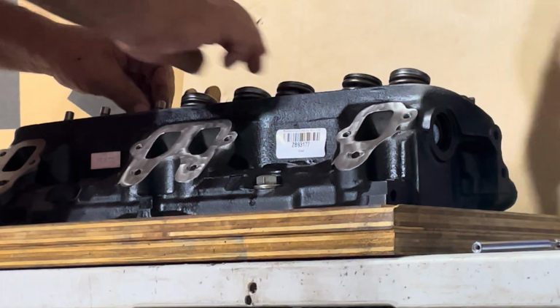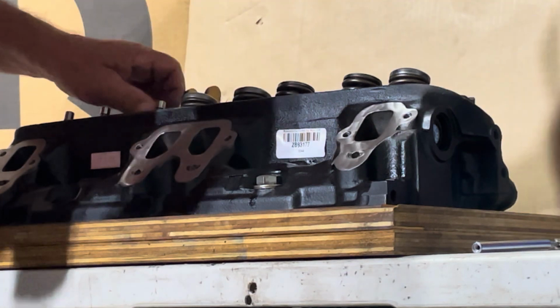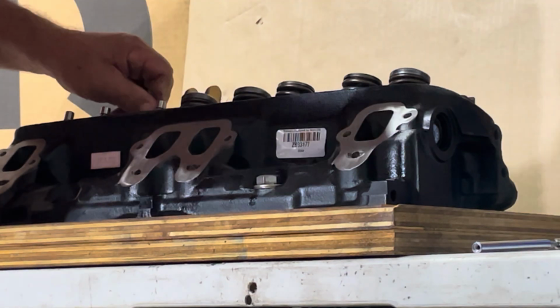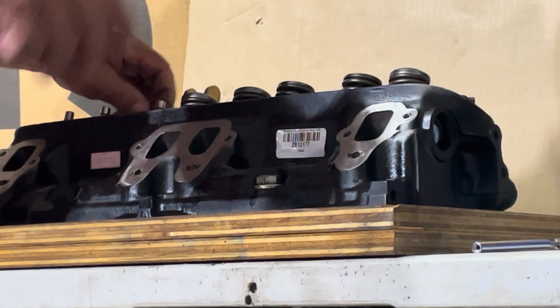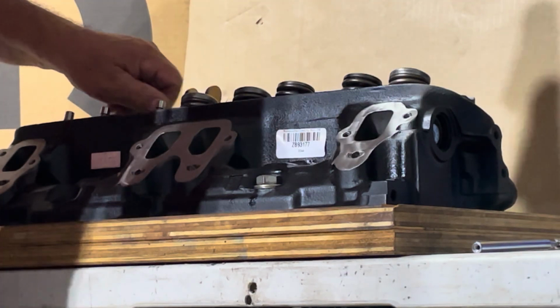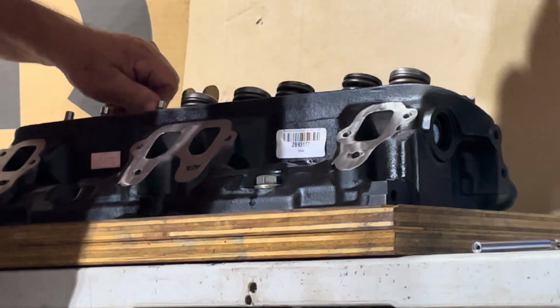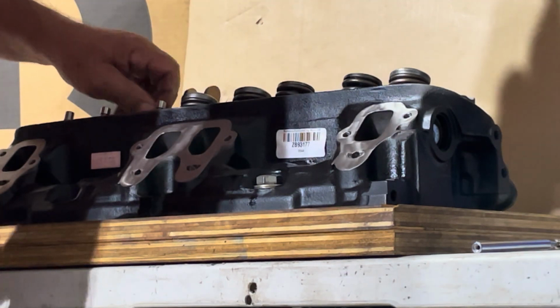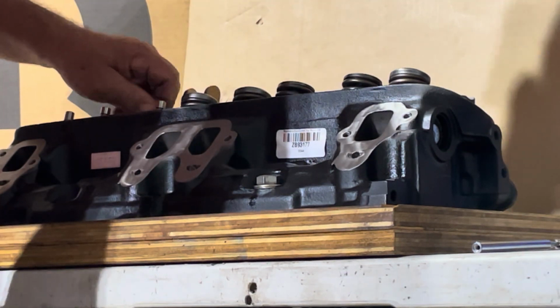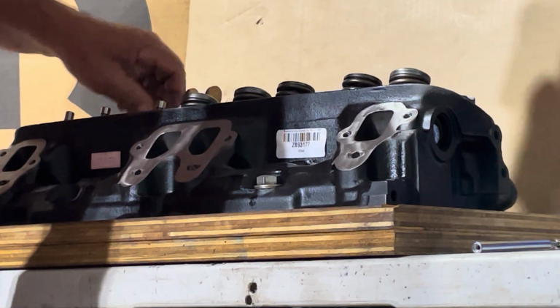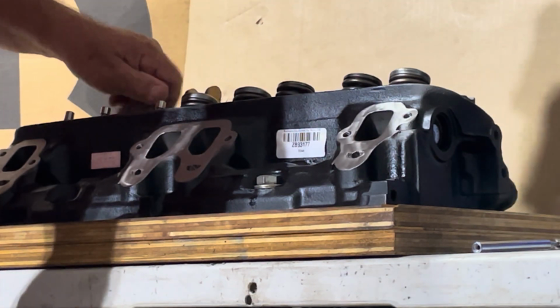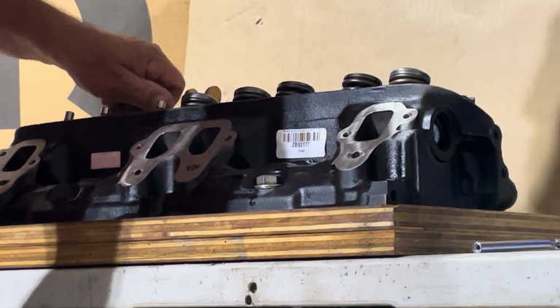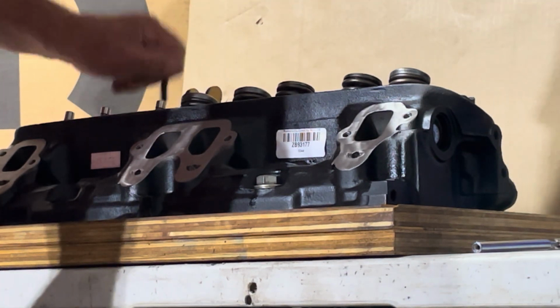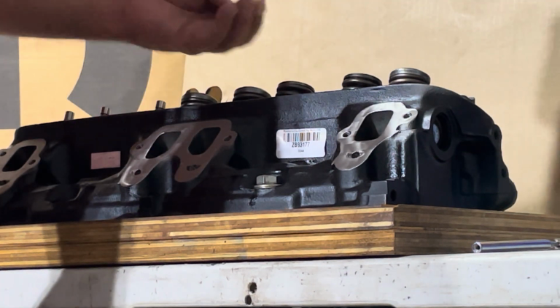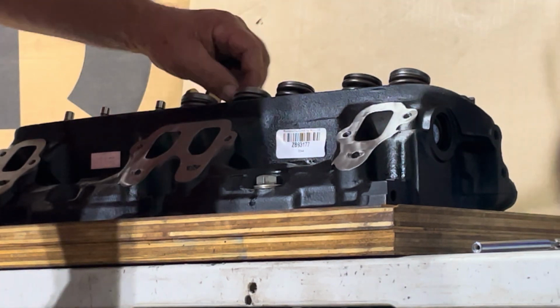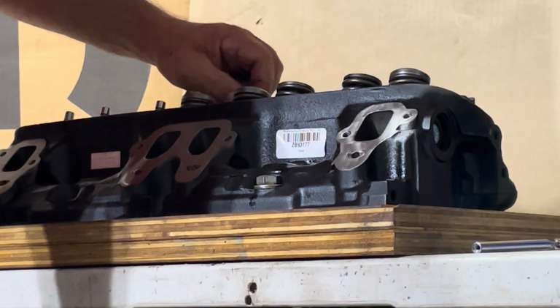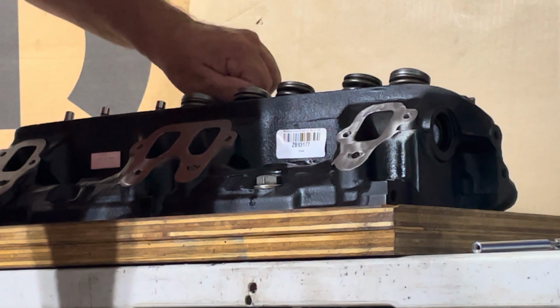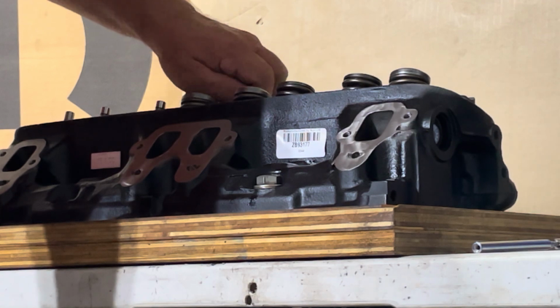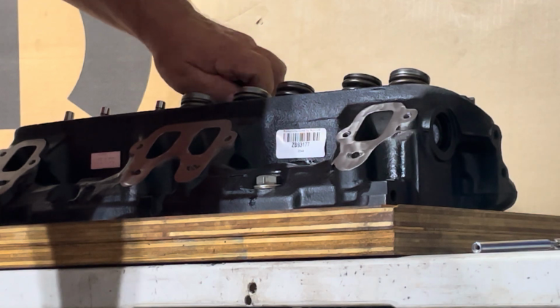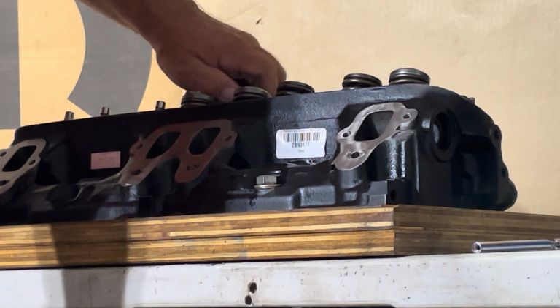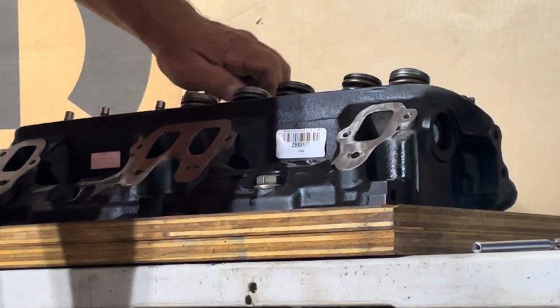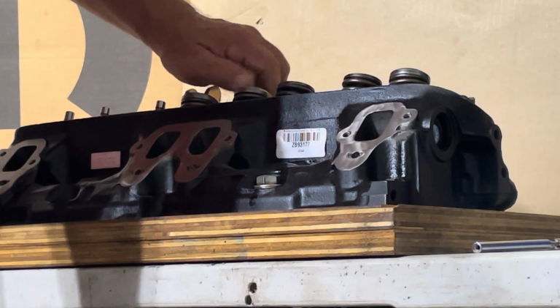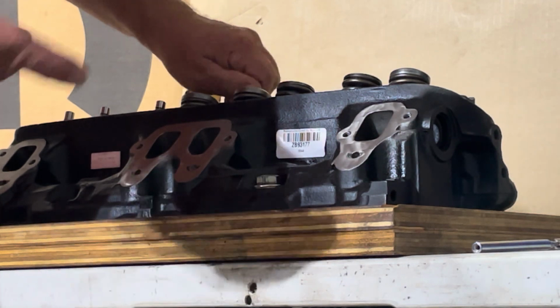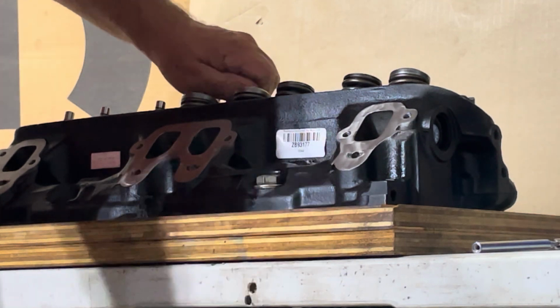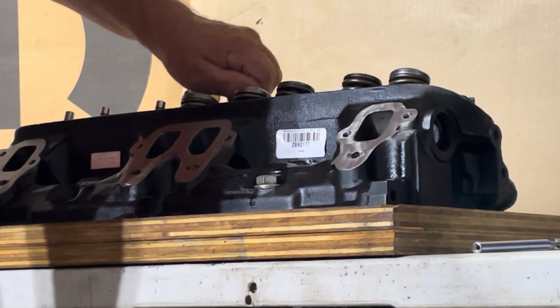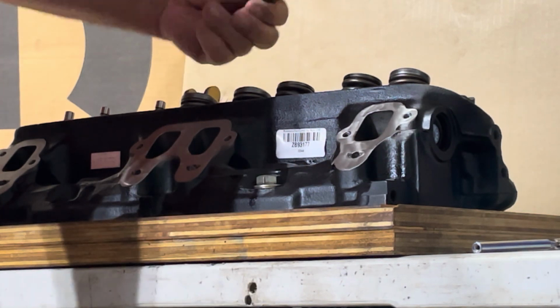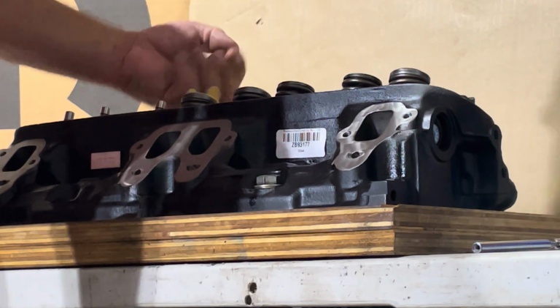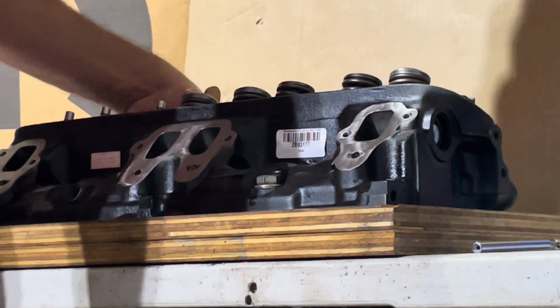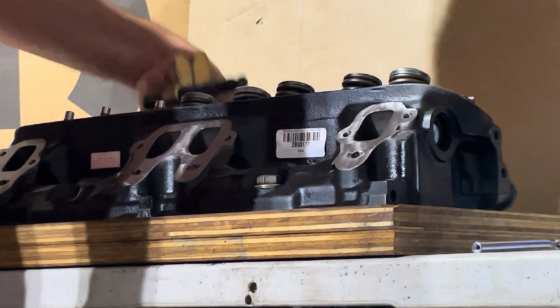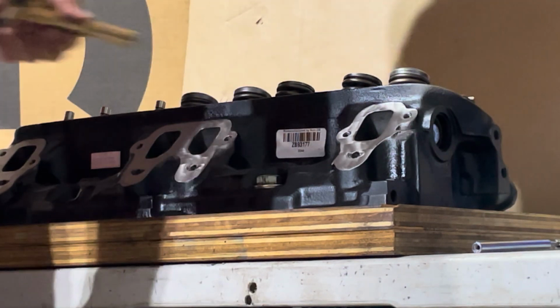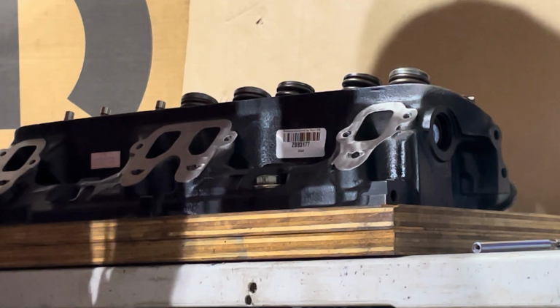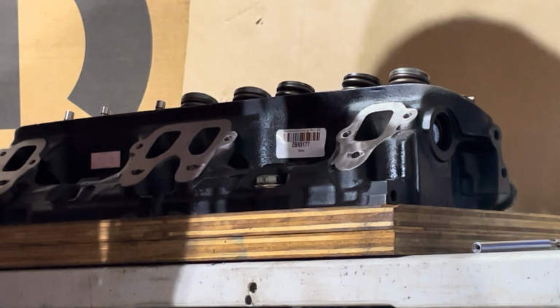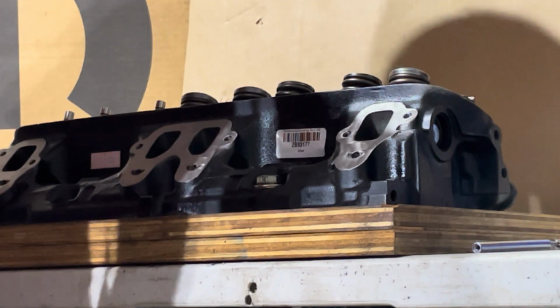Waiting to get the garage built — permits and all that other crap. I don't know if anybody knows how to deal with that, but it's just a matter of time.